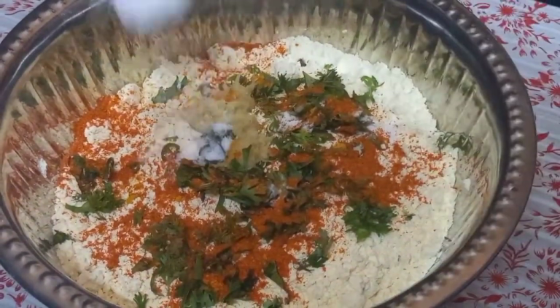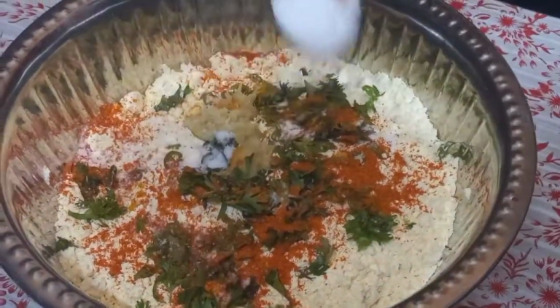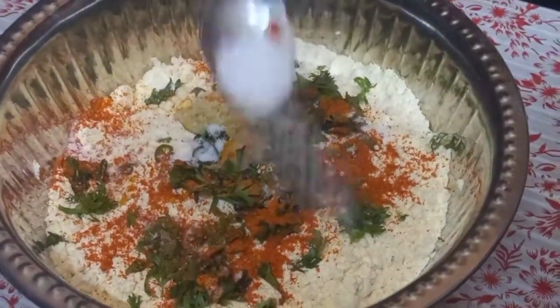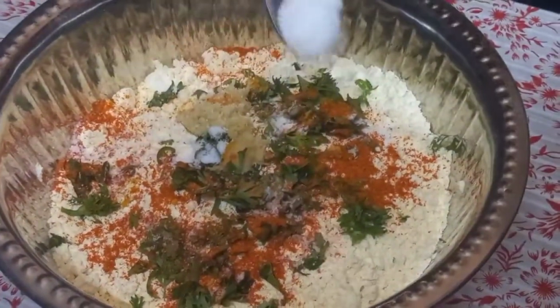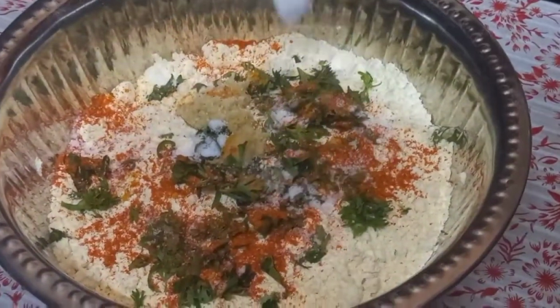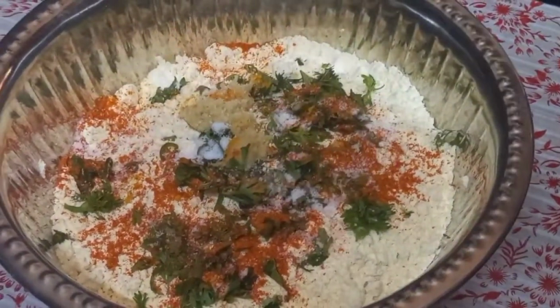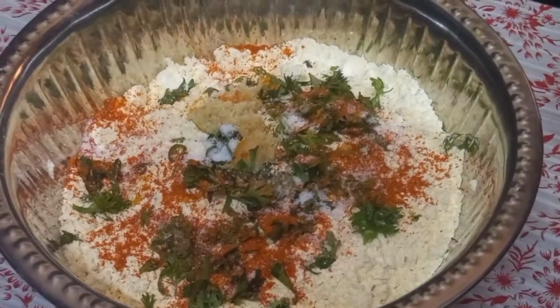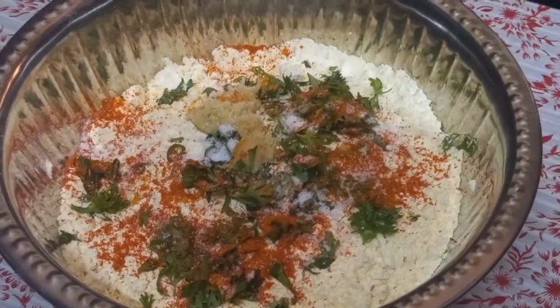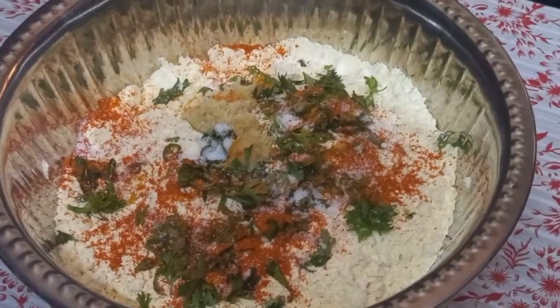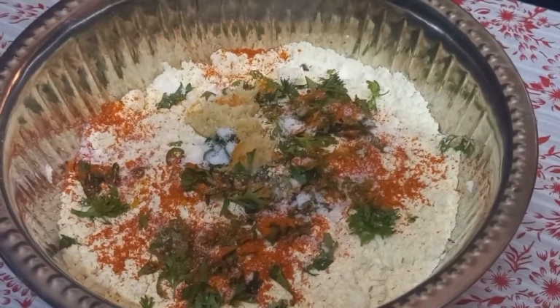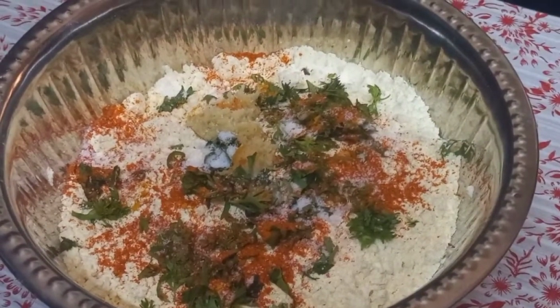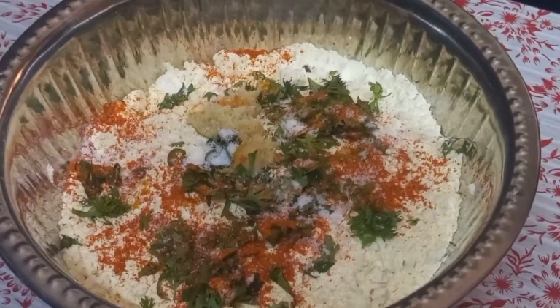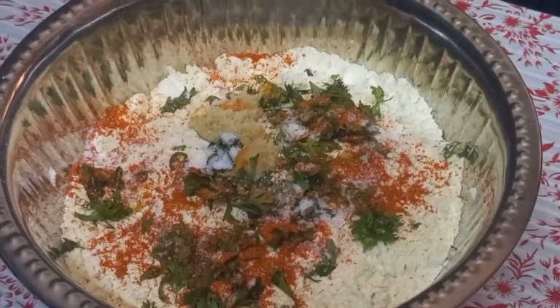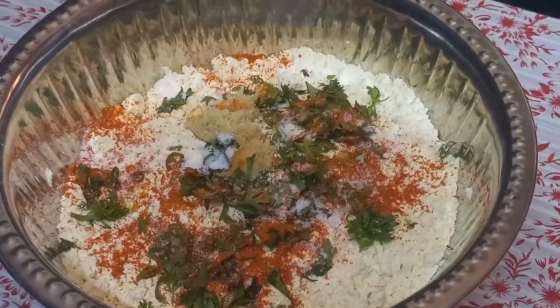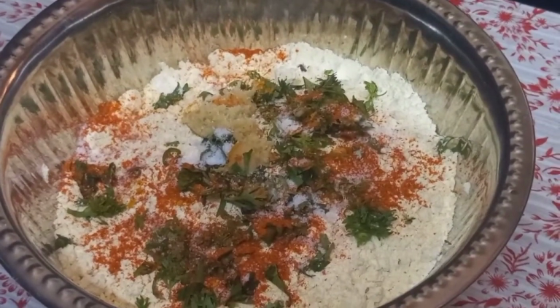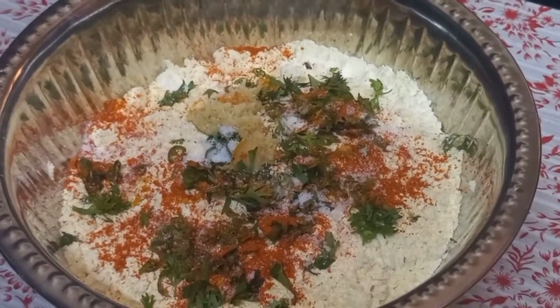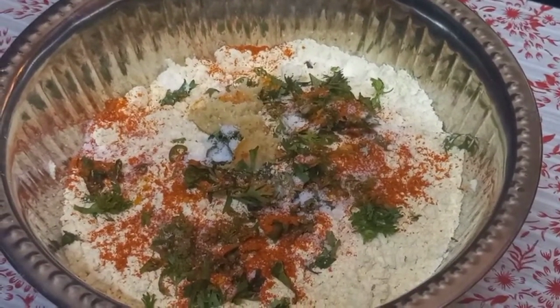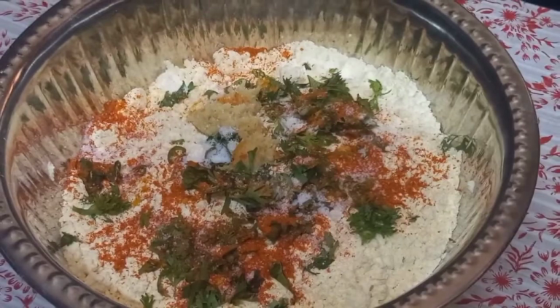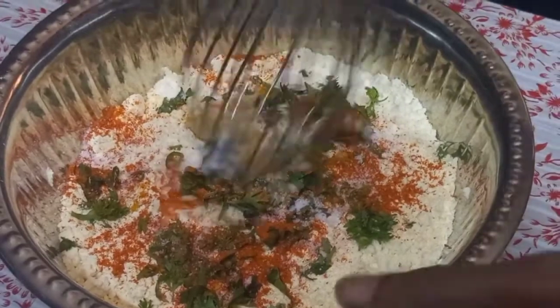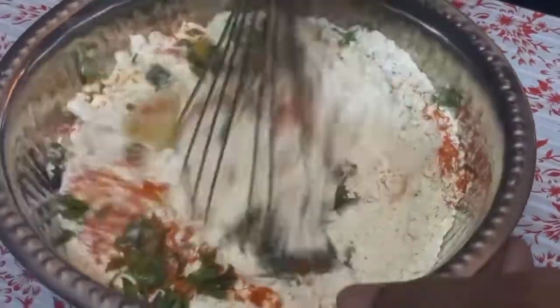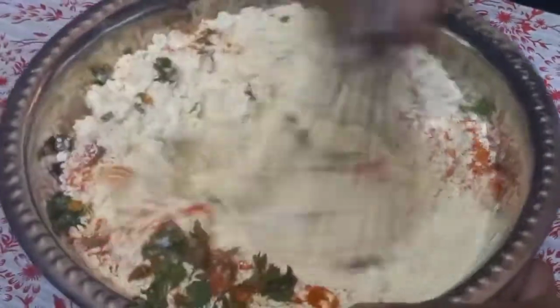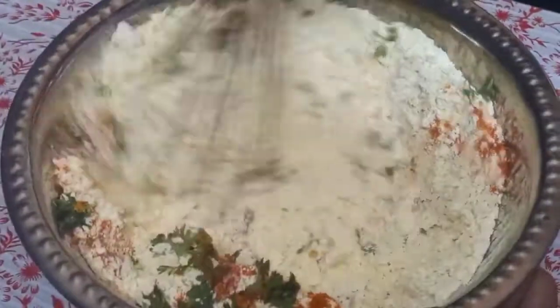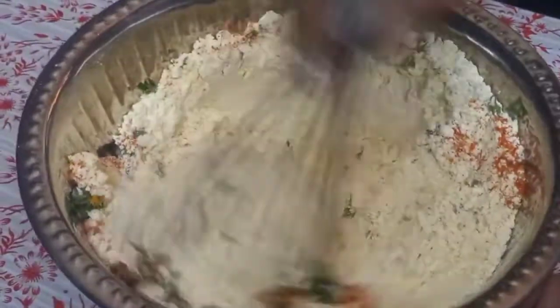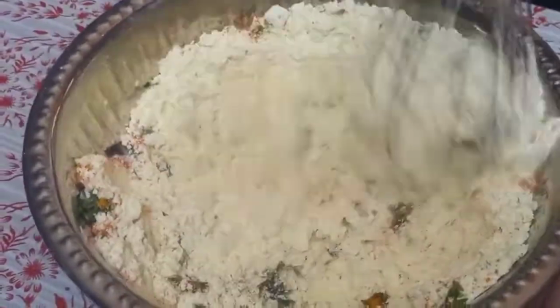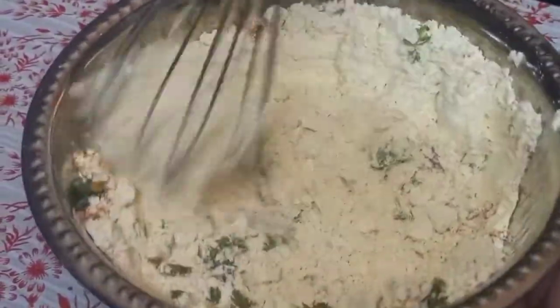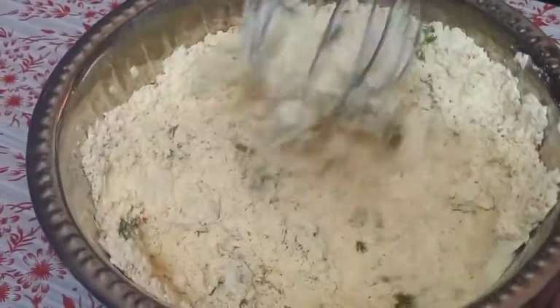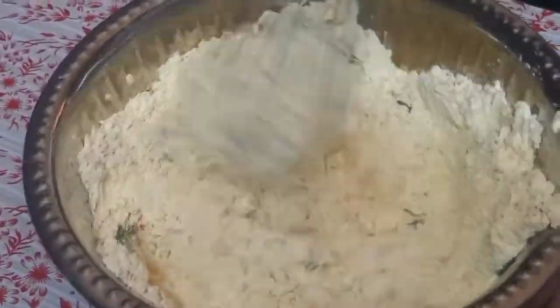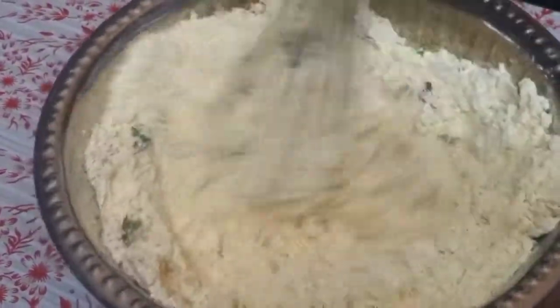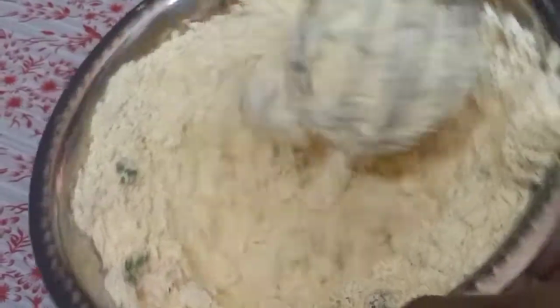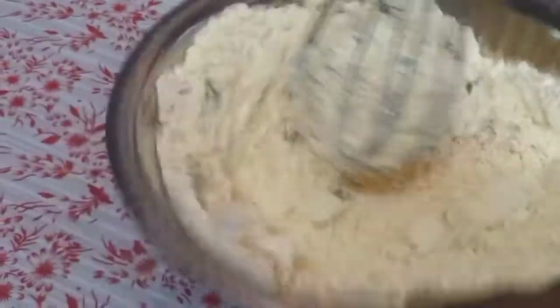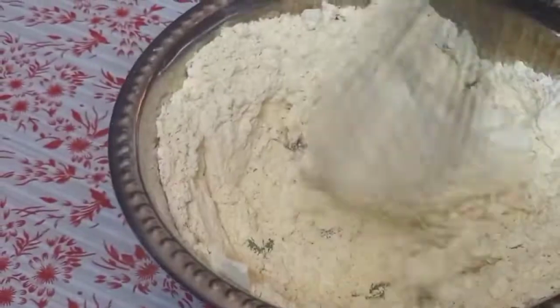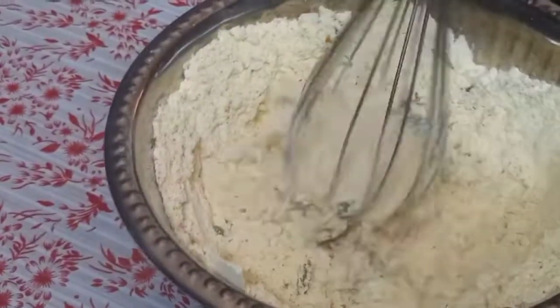Put a little salt into the batter and mix it. The batter is now ready.